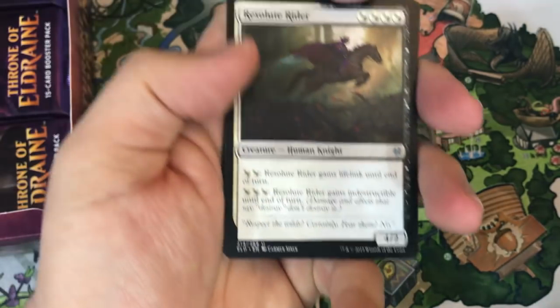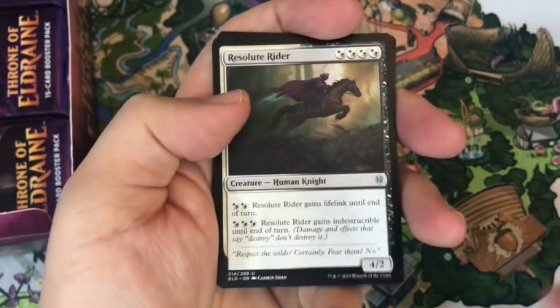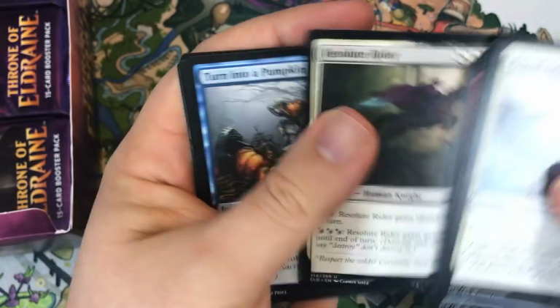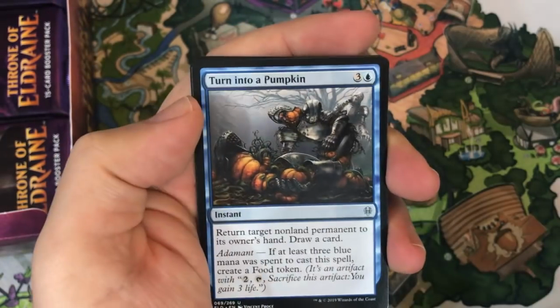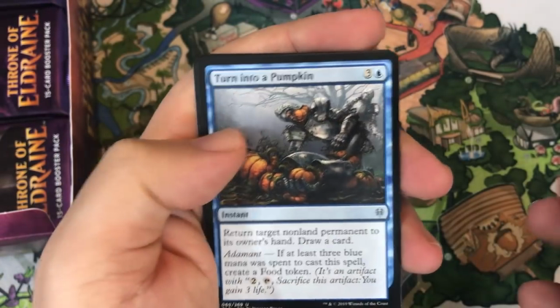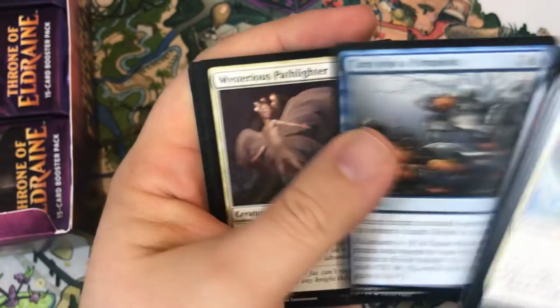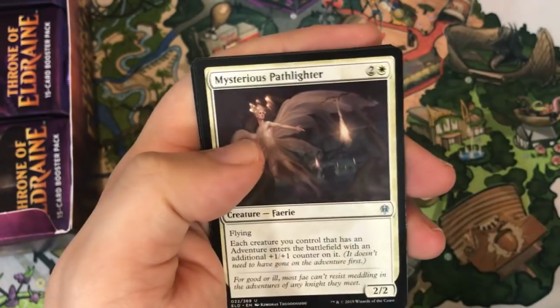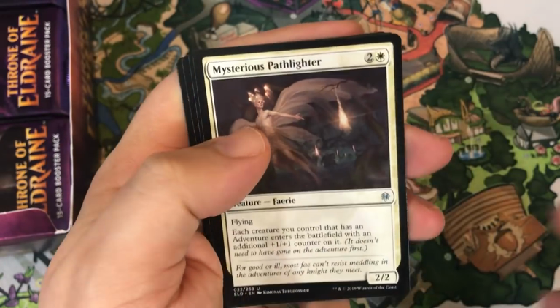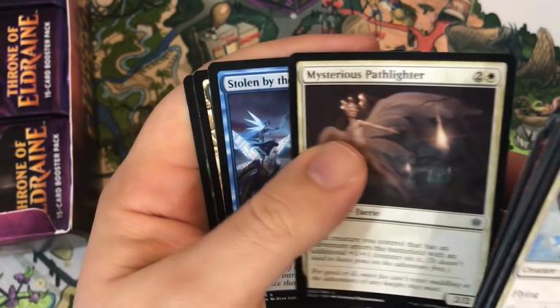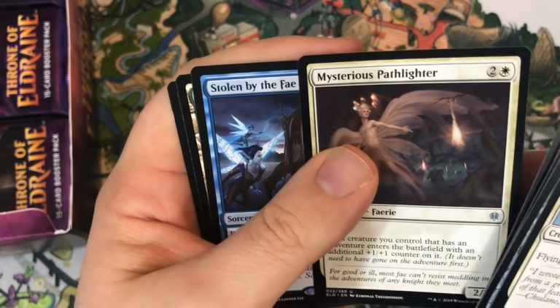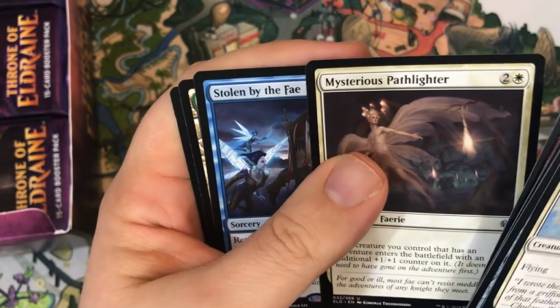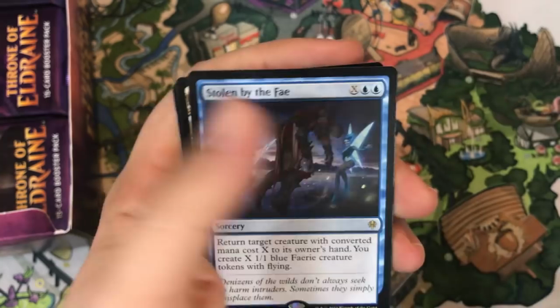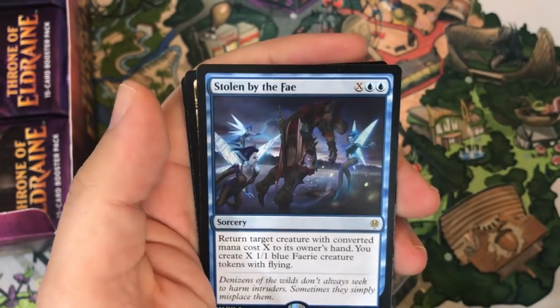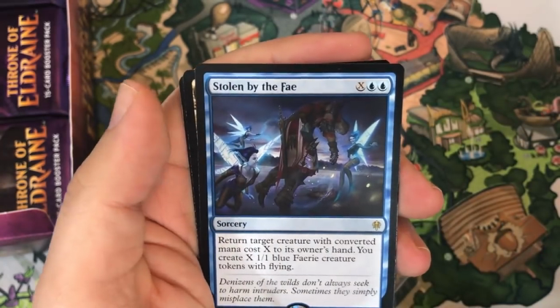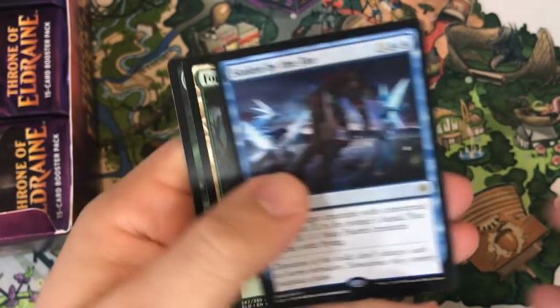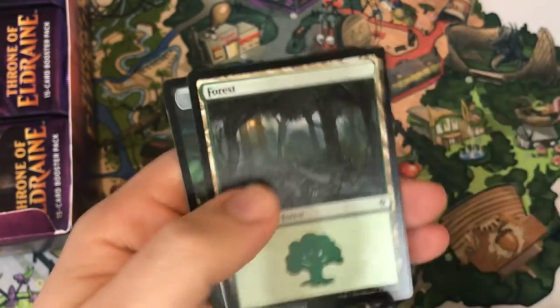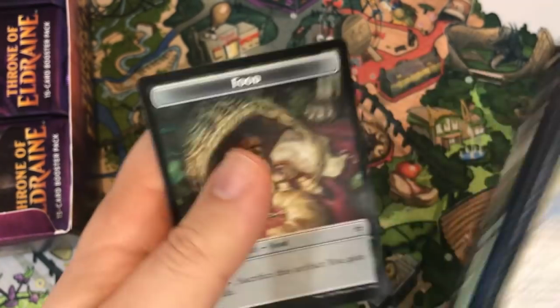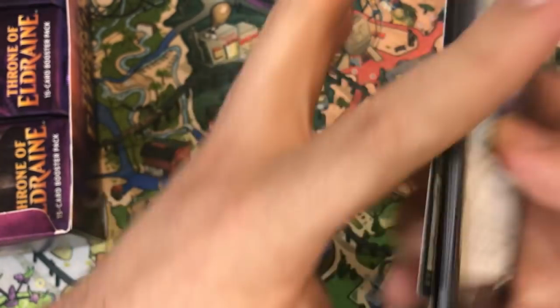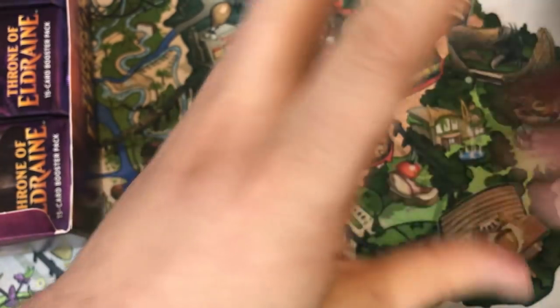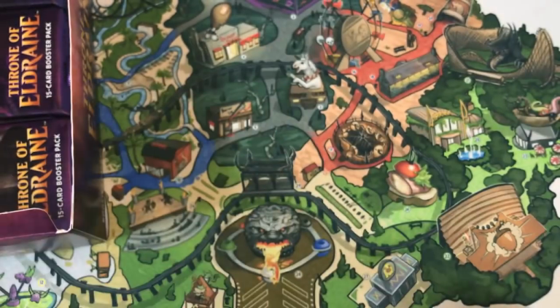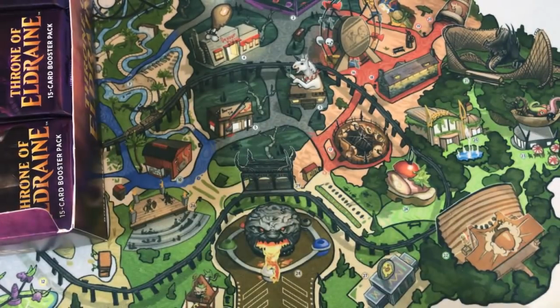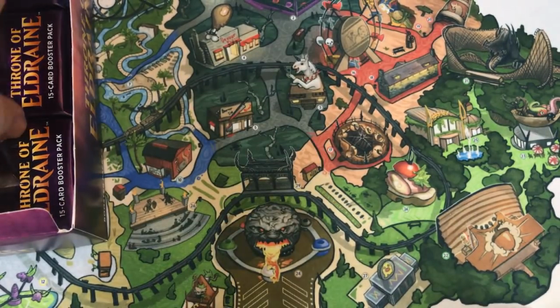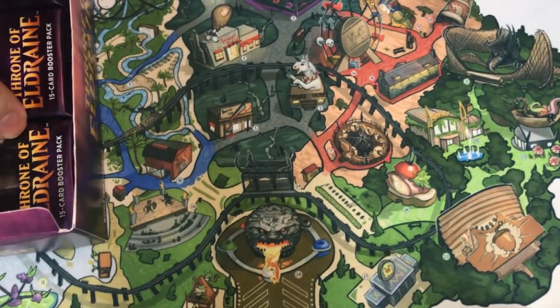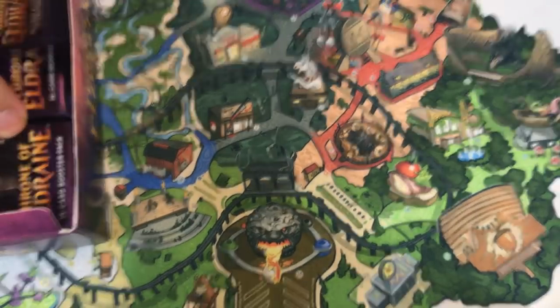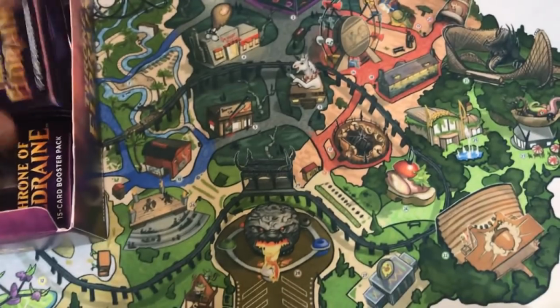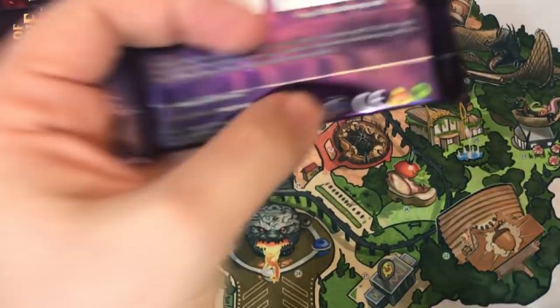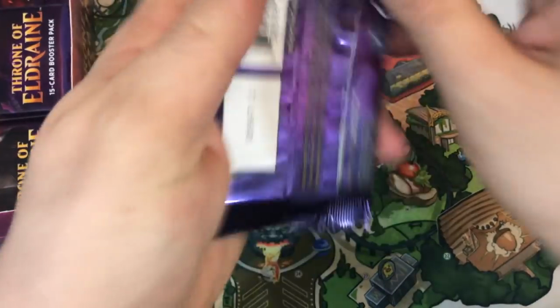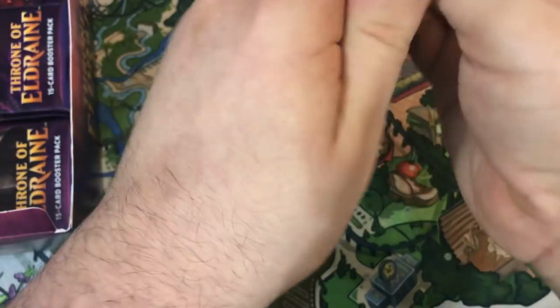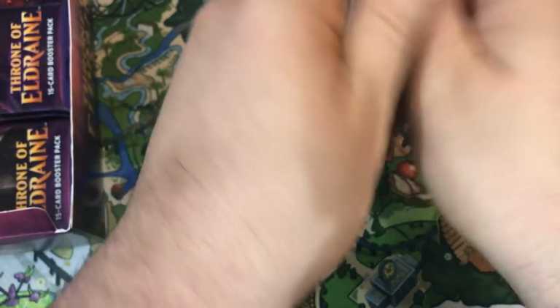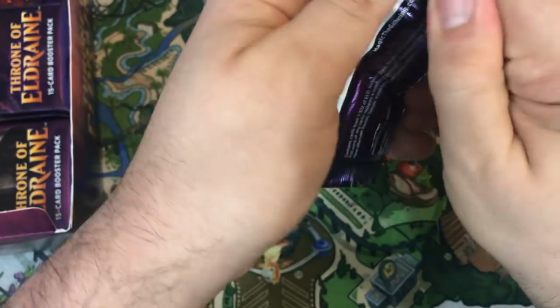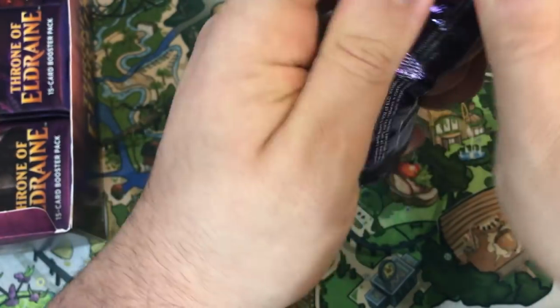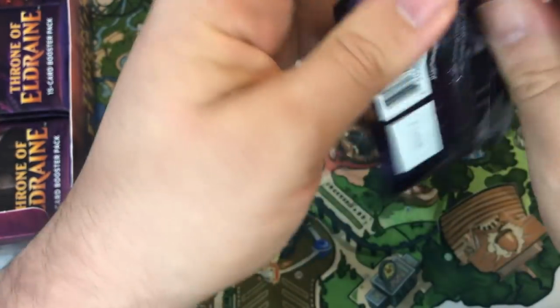Resolute Rider, Turn into a Pumpkin, Mysterious Pathlight, and Stolen by the Fae — non-foil this time. We hit a foil rare already as well. Let me know how your games have been going — what strategies have been working for you.